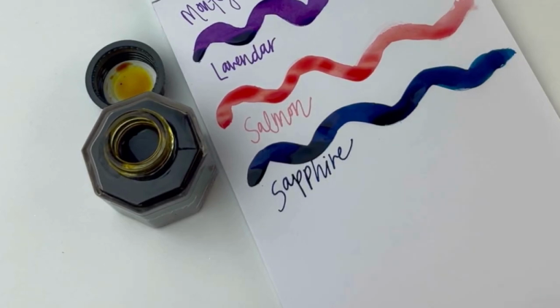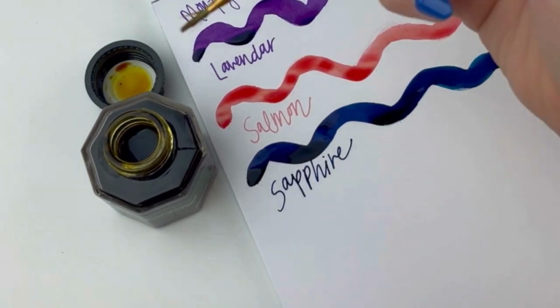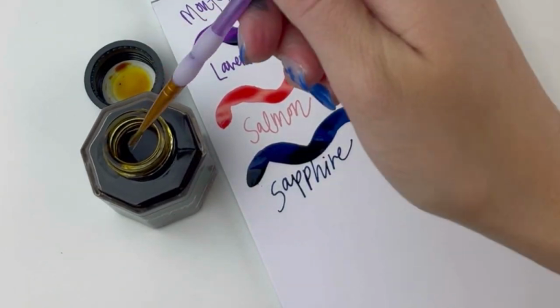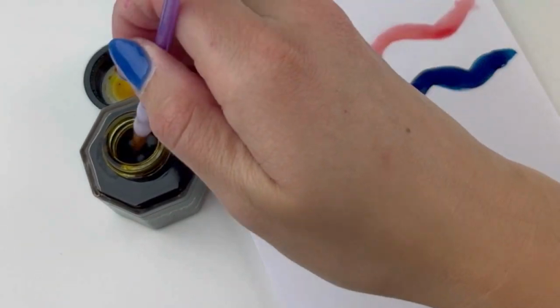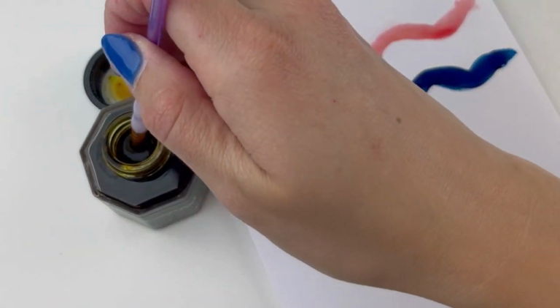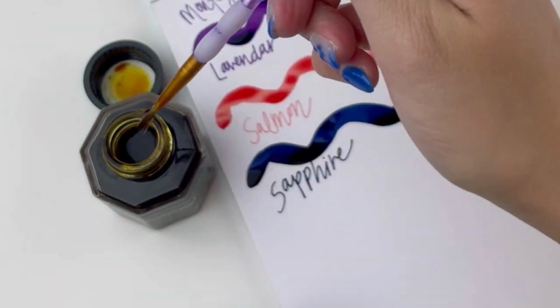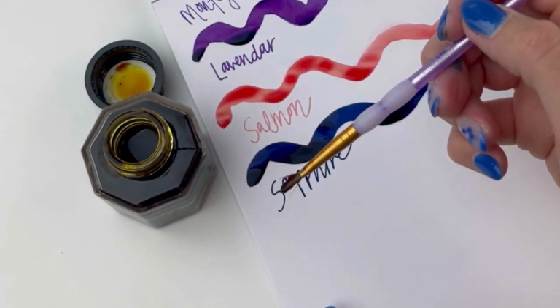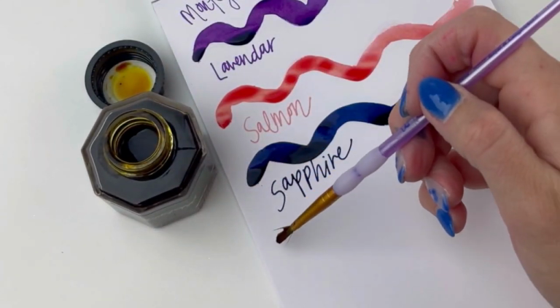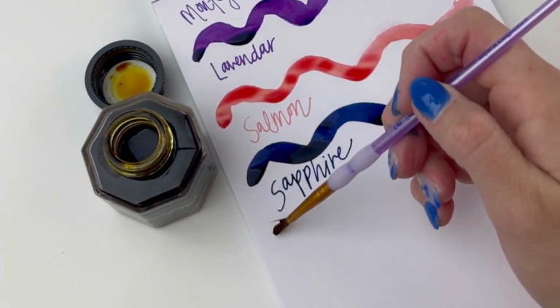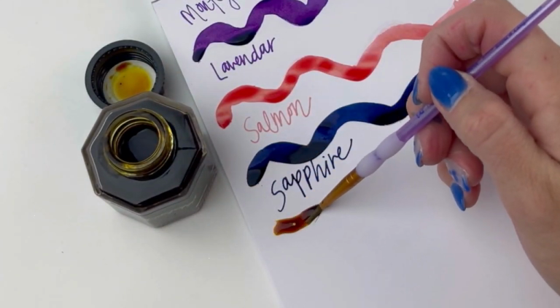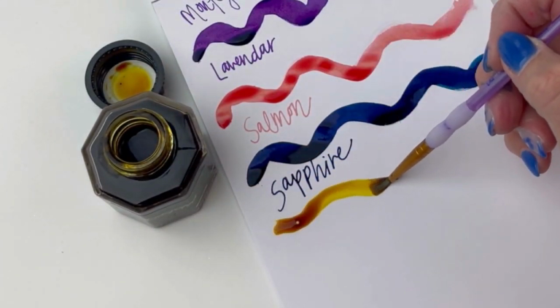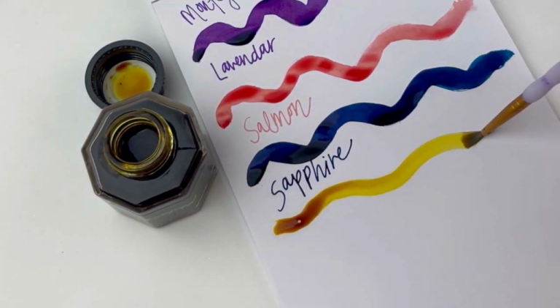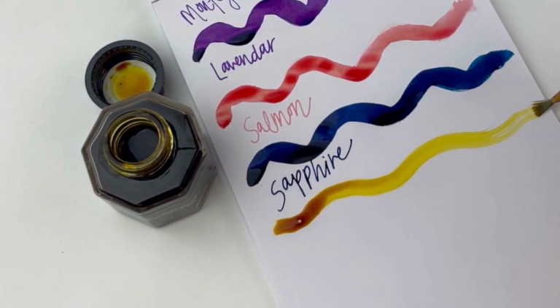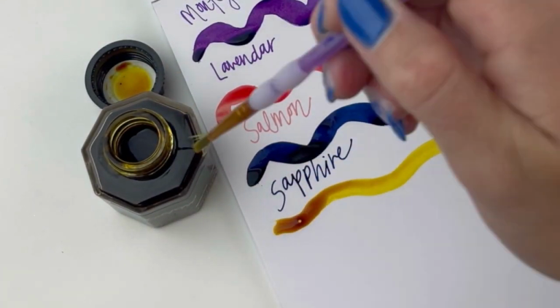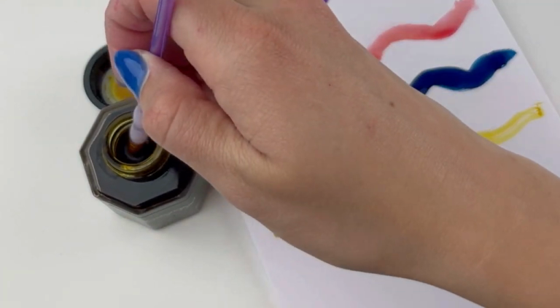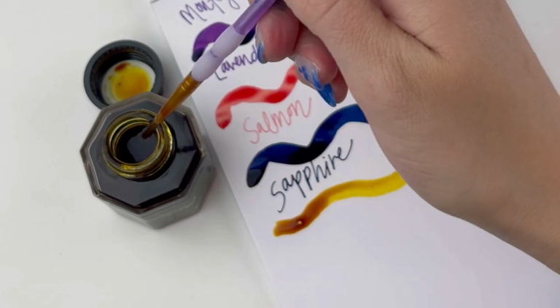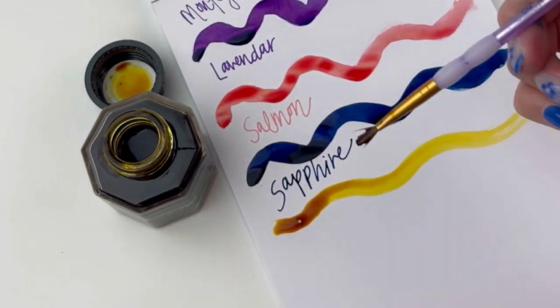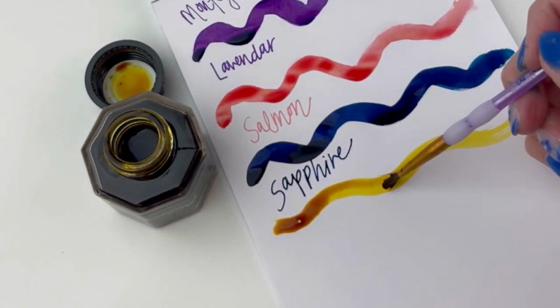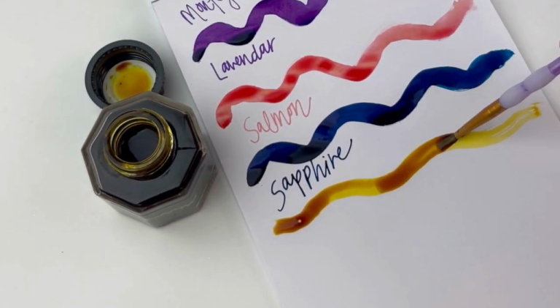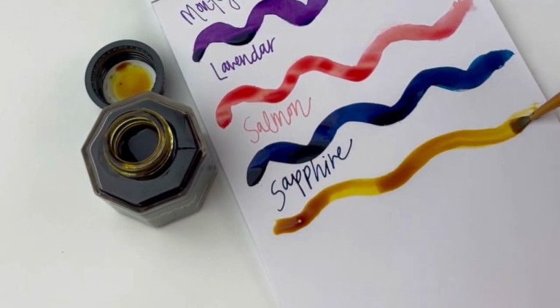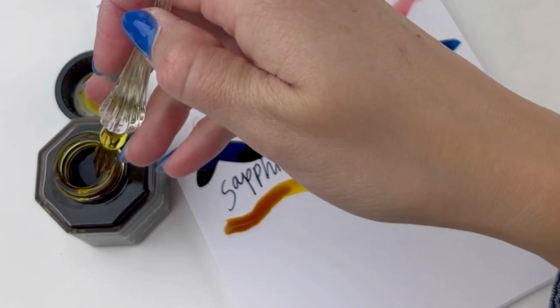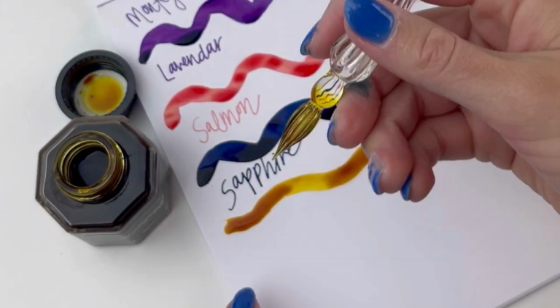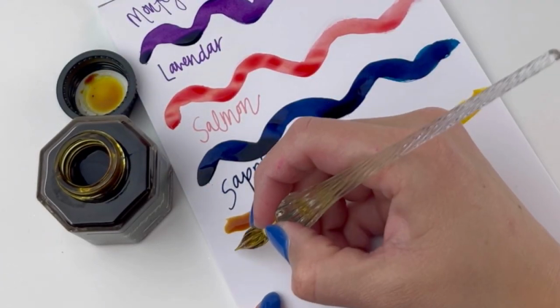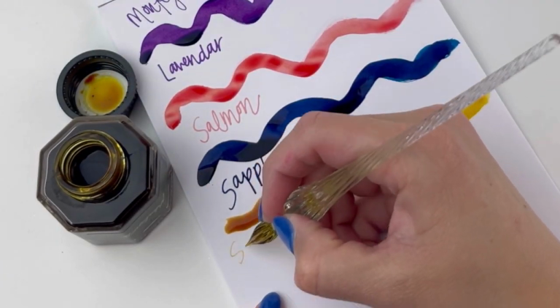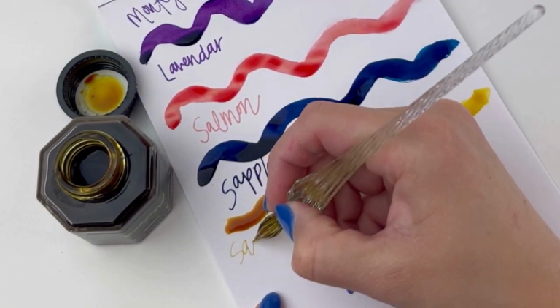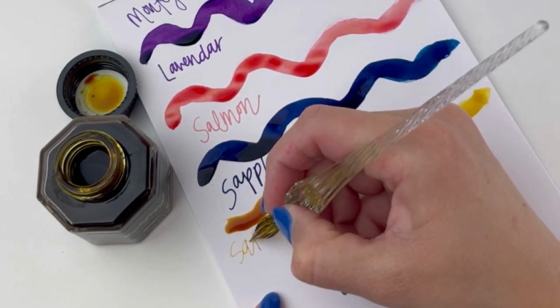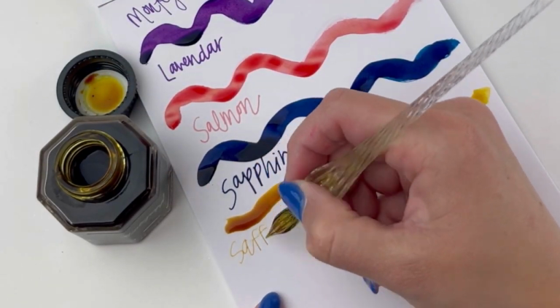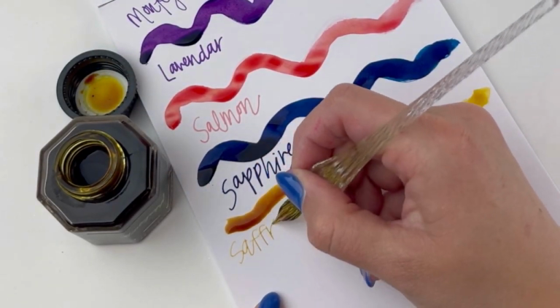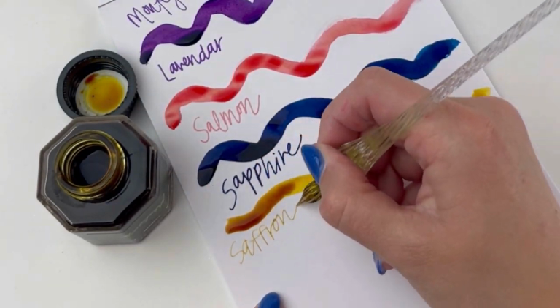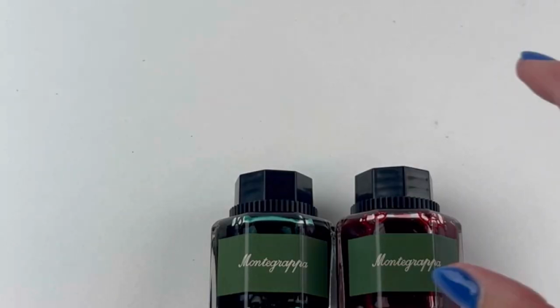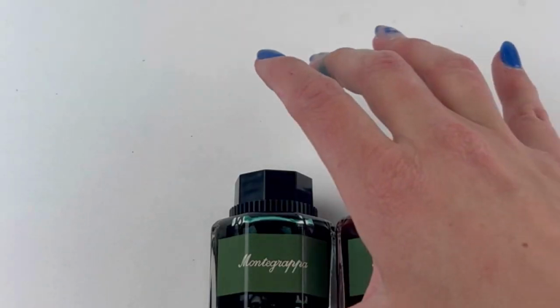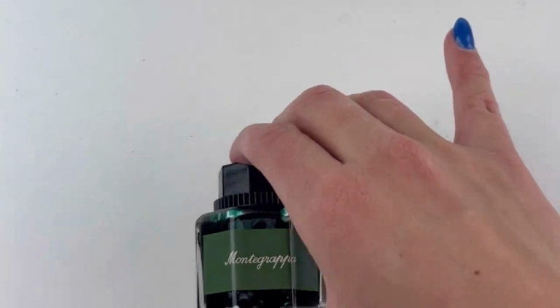This is the color Saffron. It went on and I immediately thought it was going to be really bright yellow, but it had some brownish undertones to it and it was really pretty.